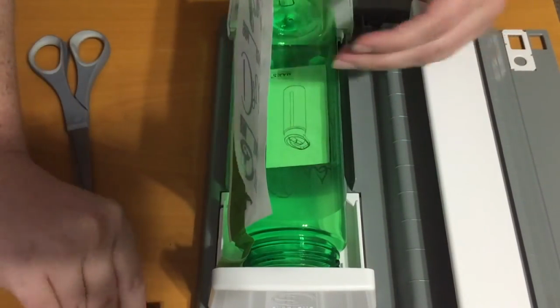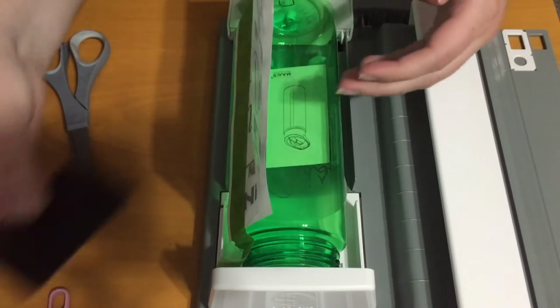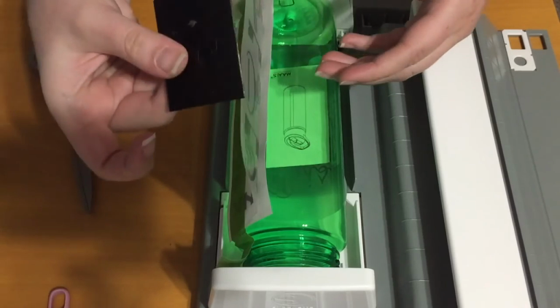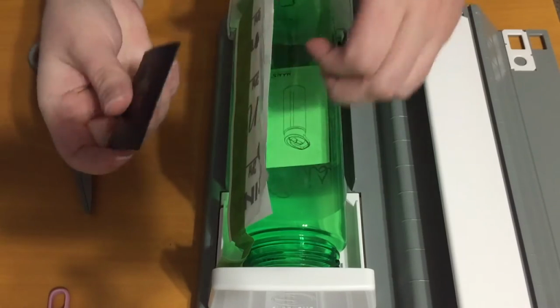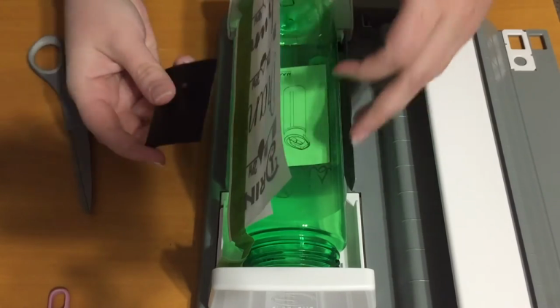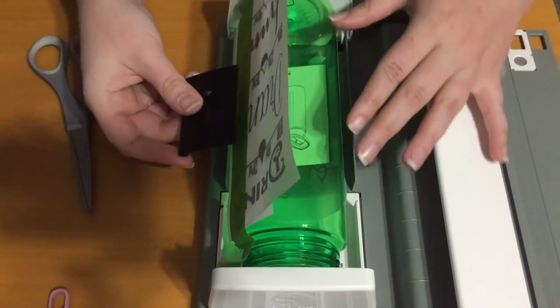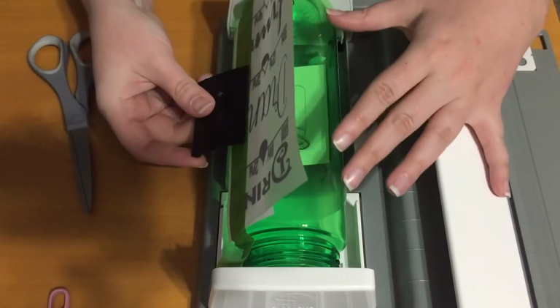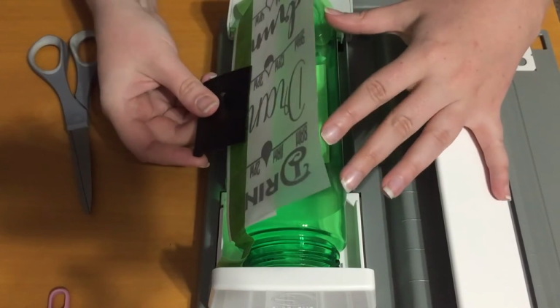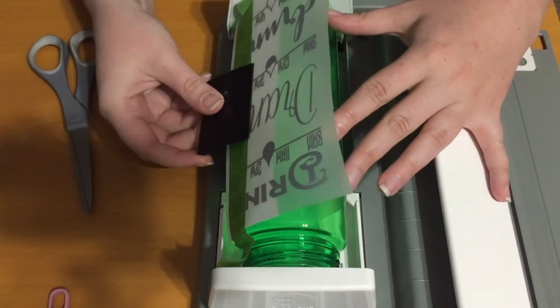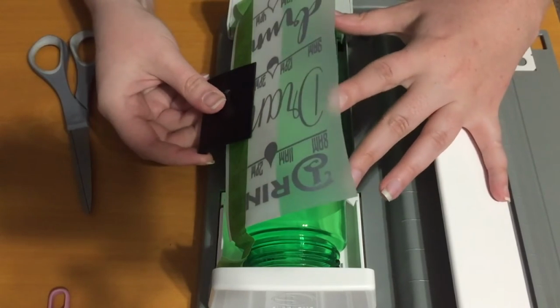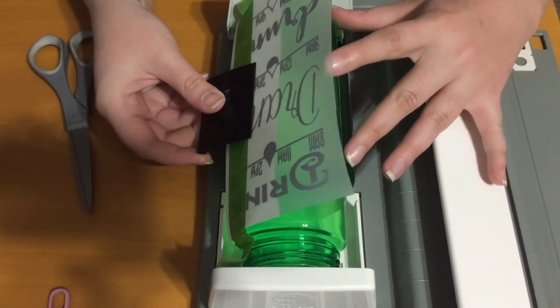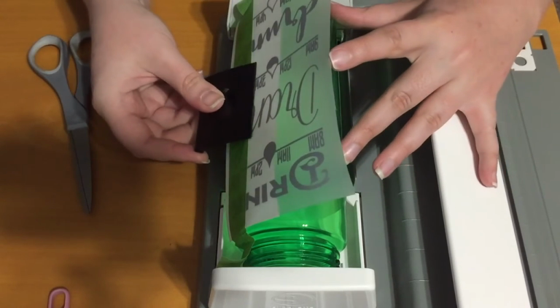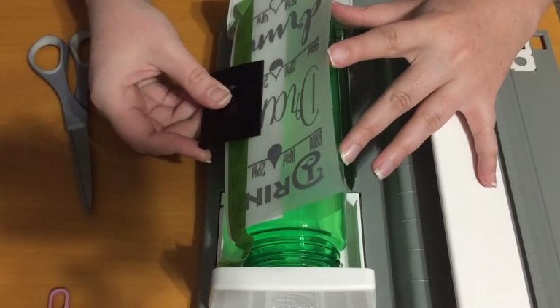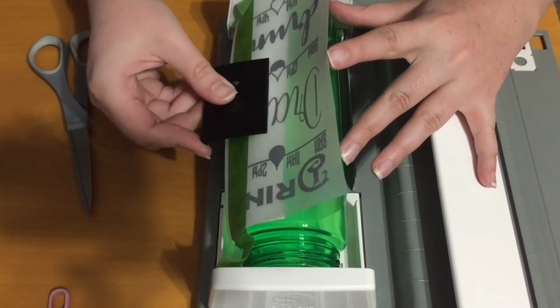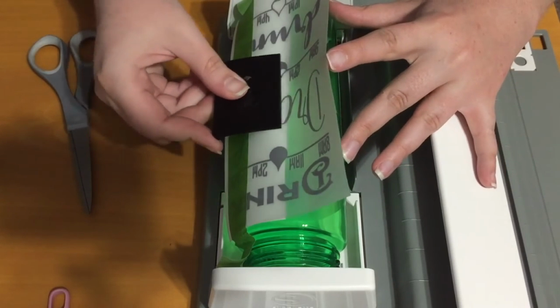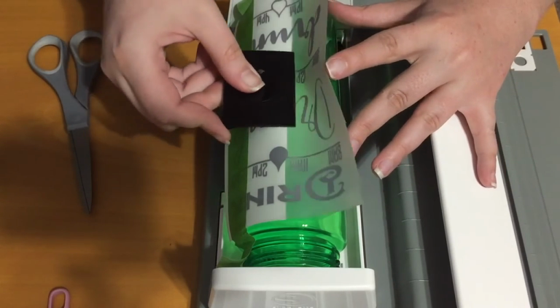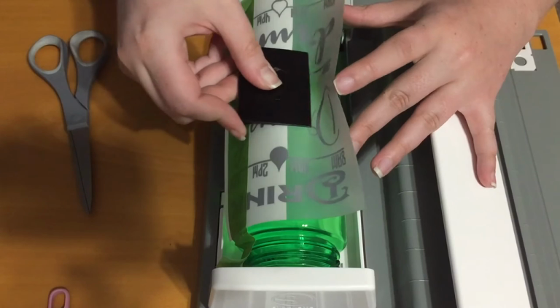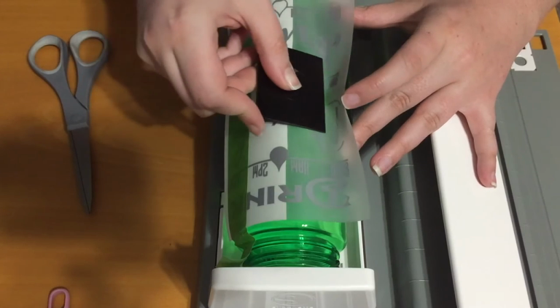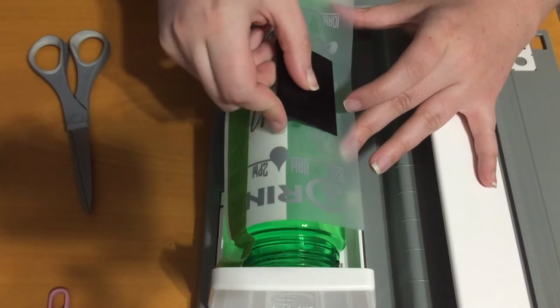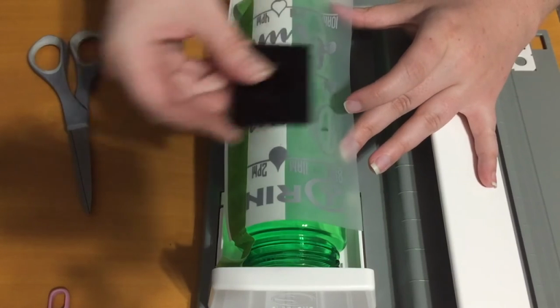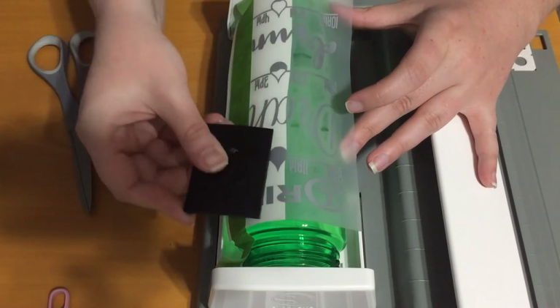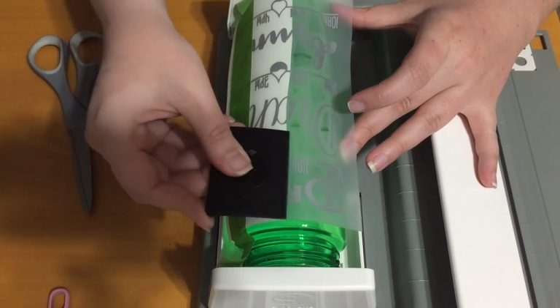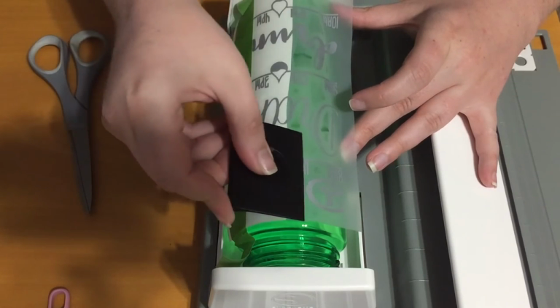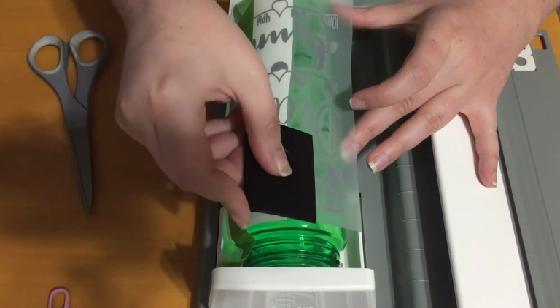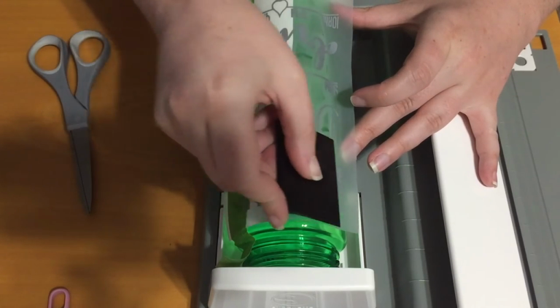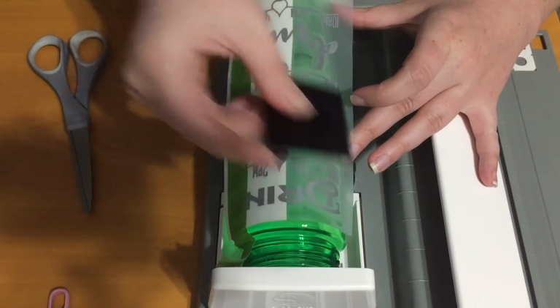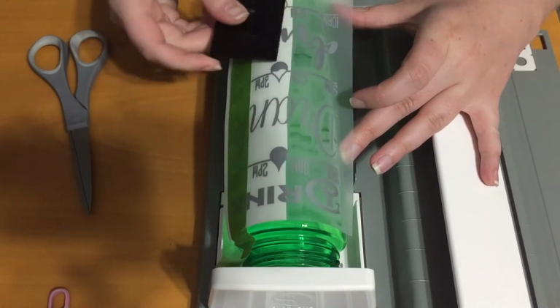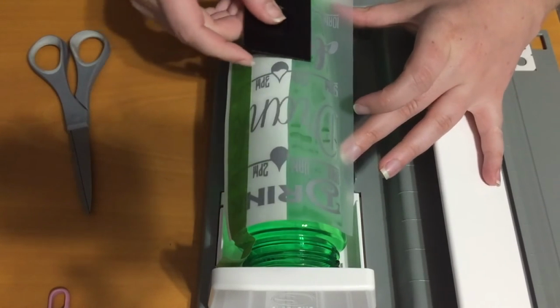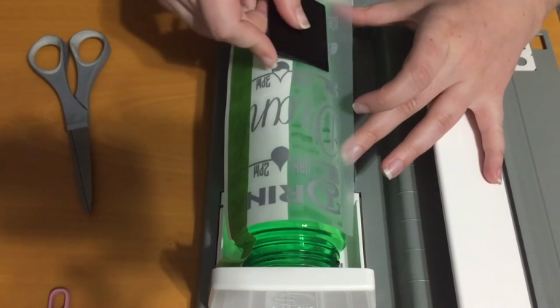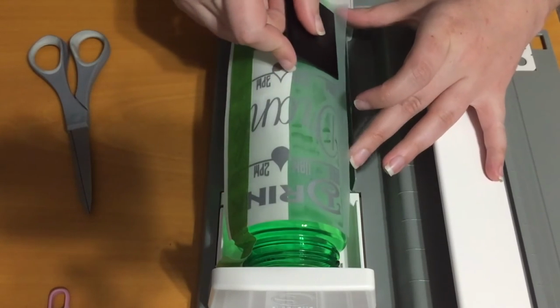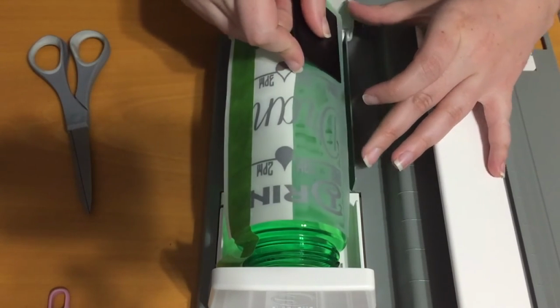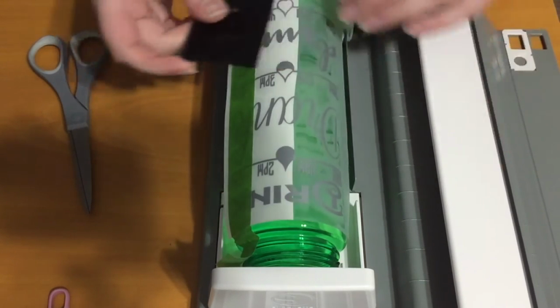Take your scraper tool. Going down the middle — trying to avoid air bubbles.